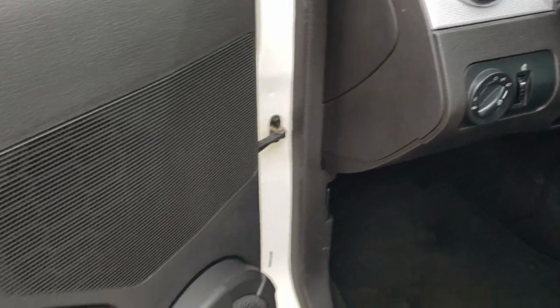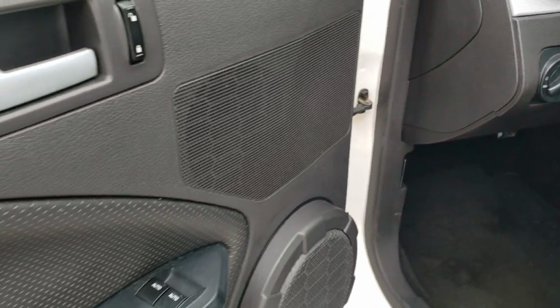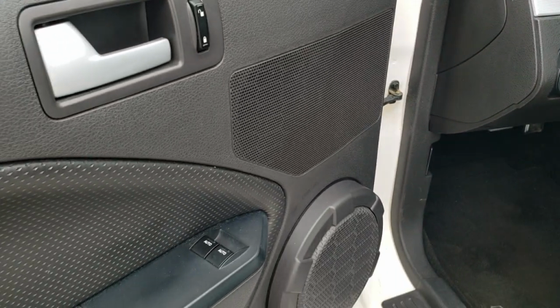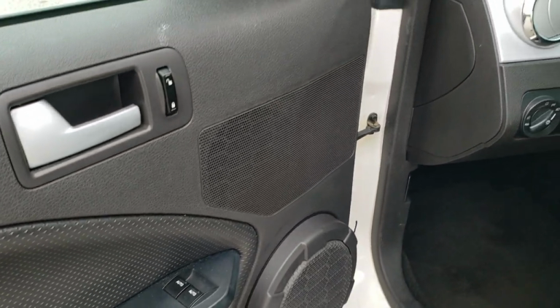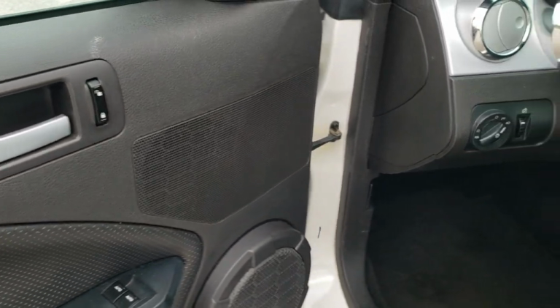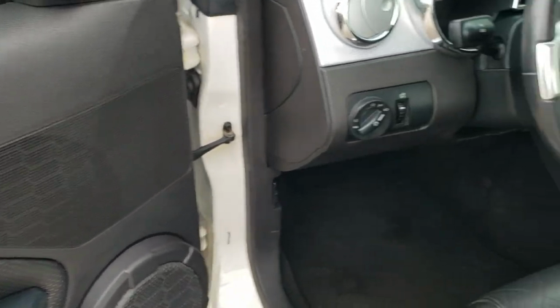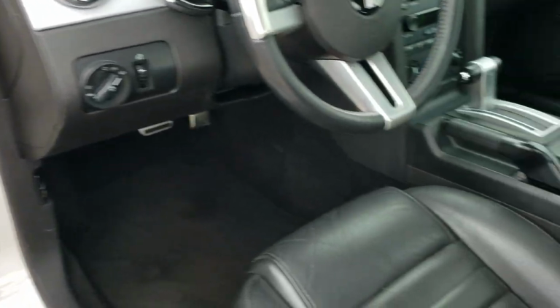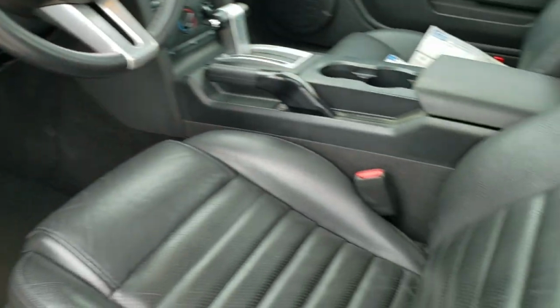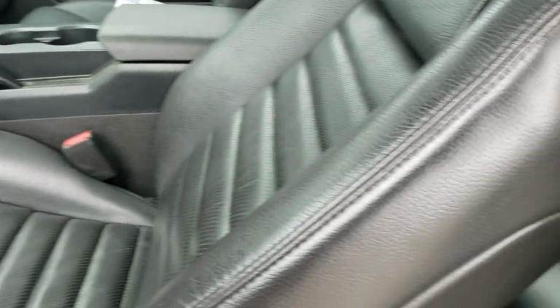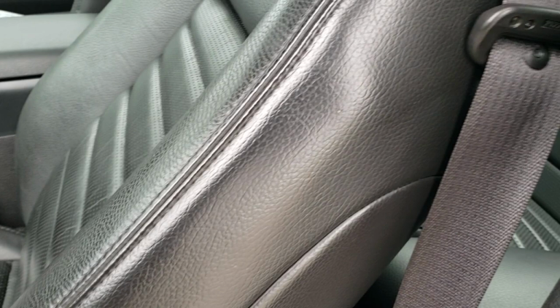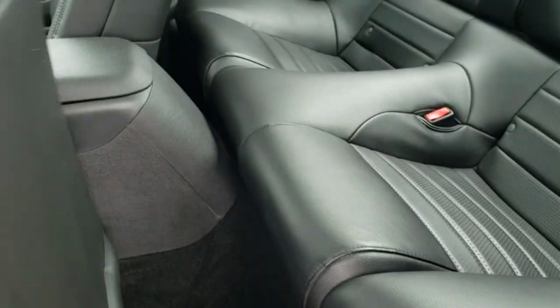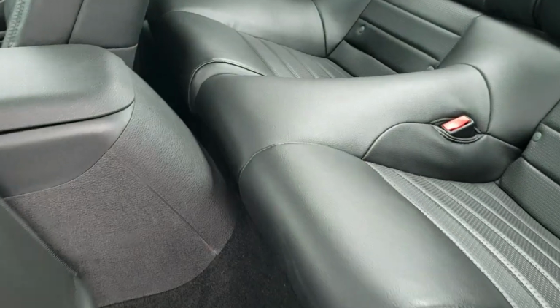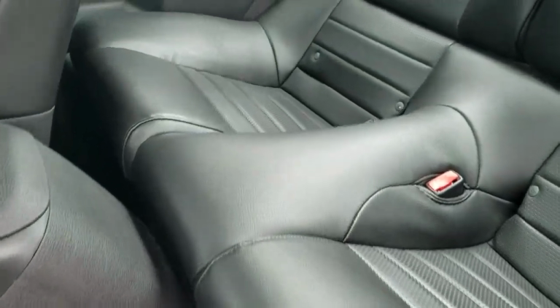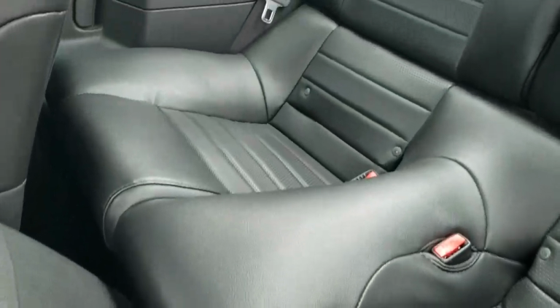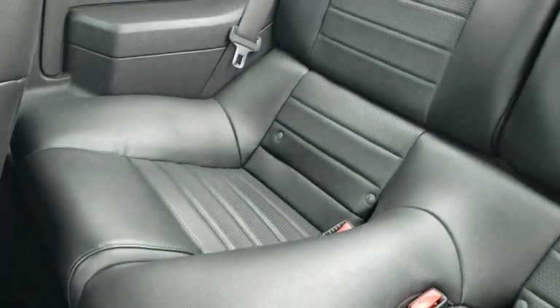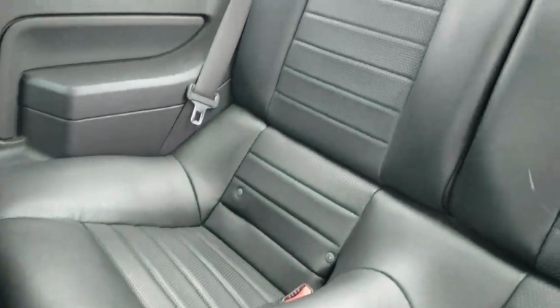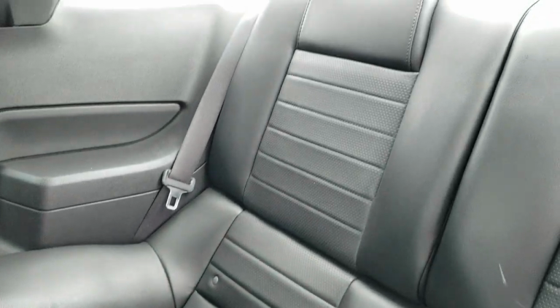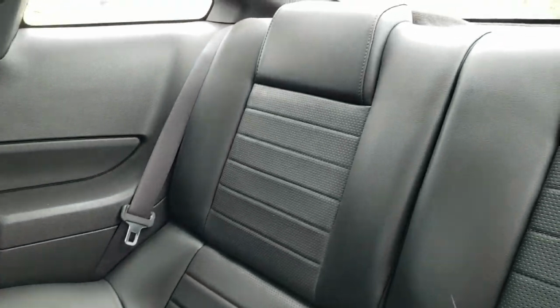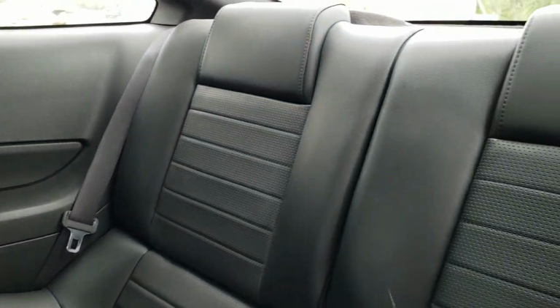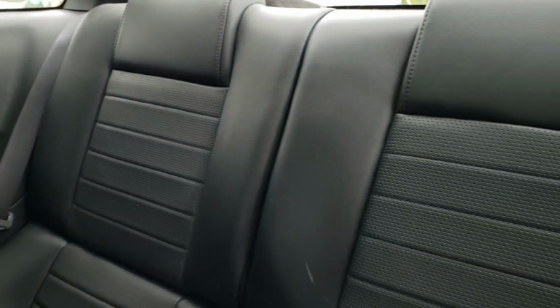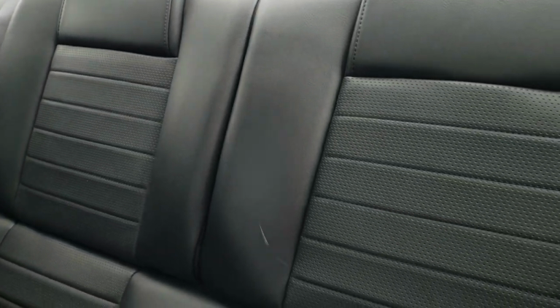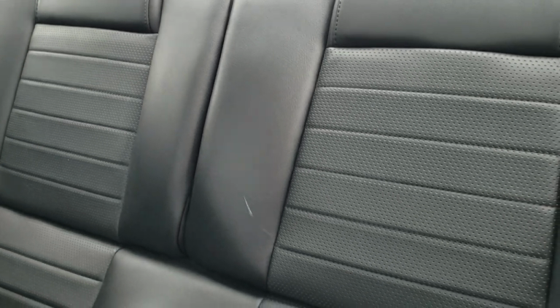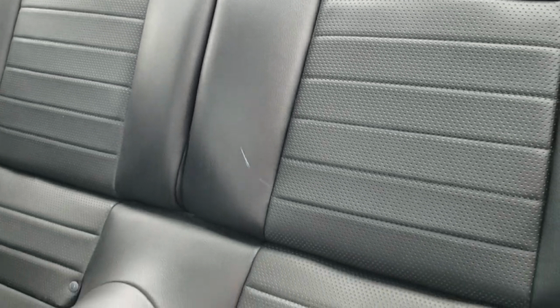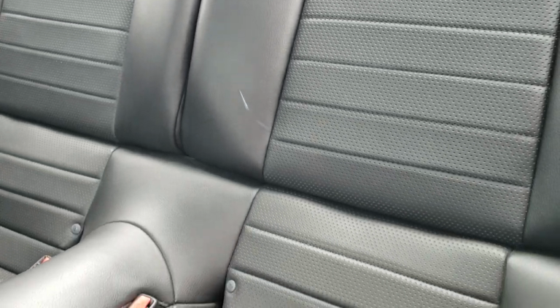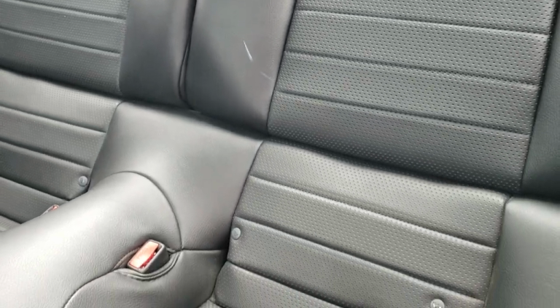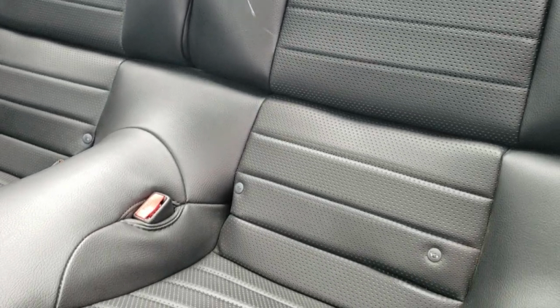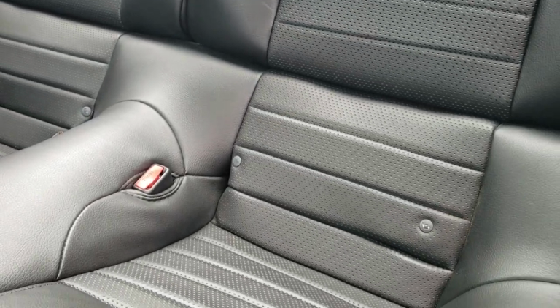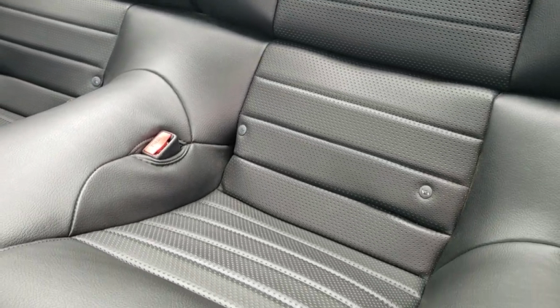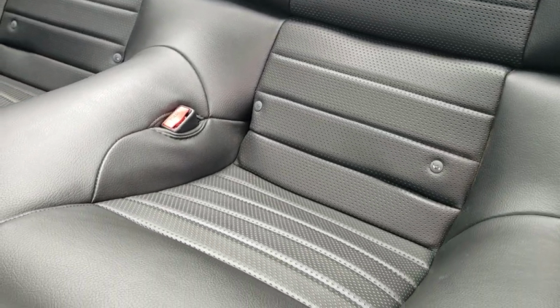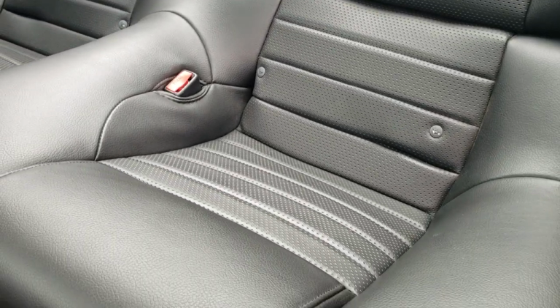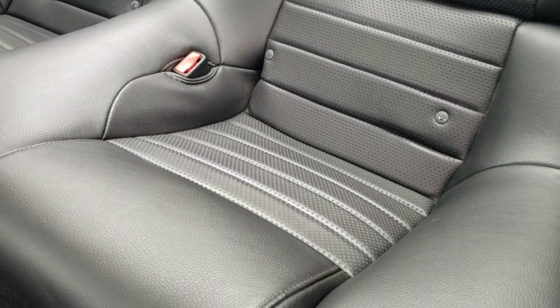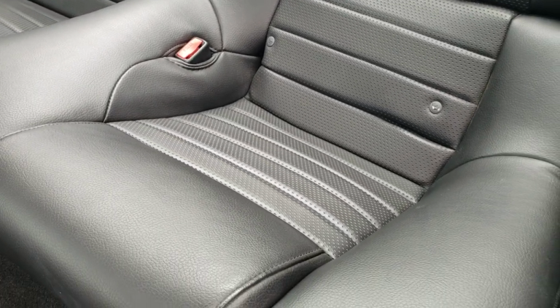Power windows, power locks, power mirrors. The back seats are in really nice shape as well — I didn't see any rips or tears back here. It has a latch child safety system for all your child car seat needs.